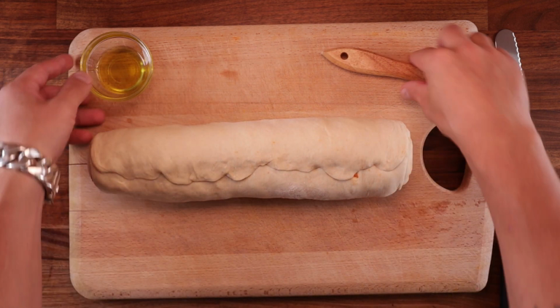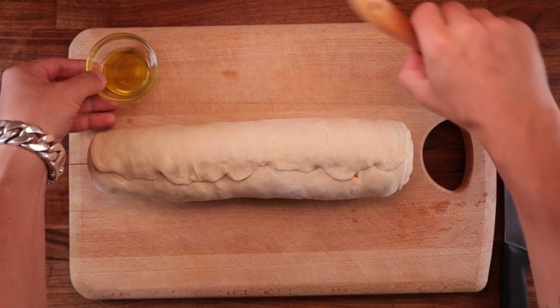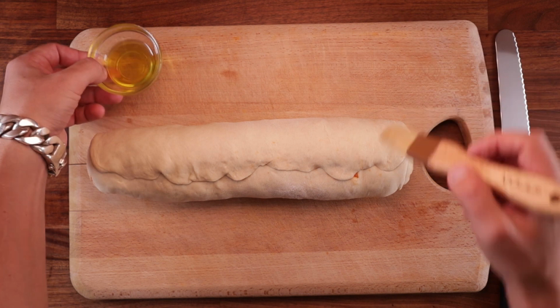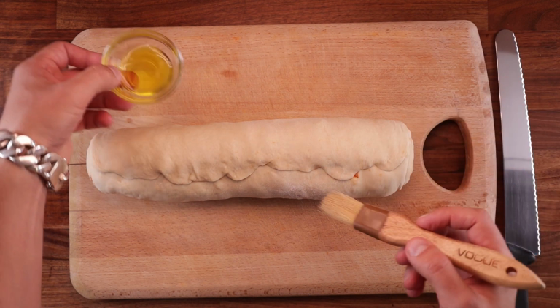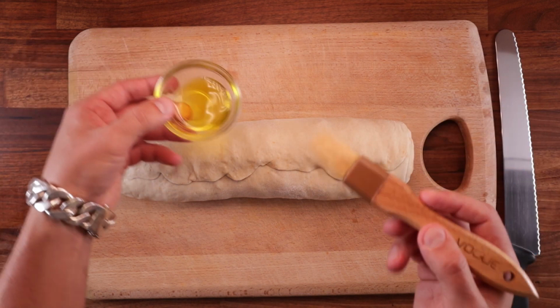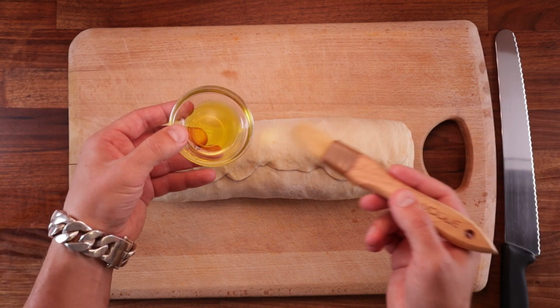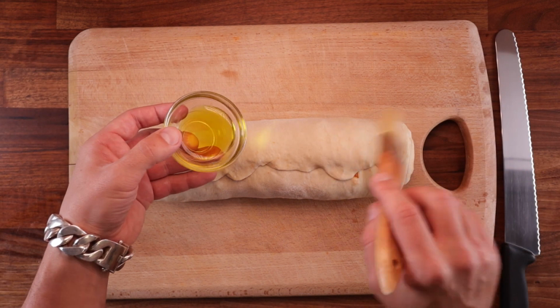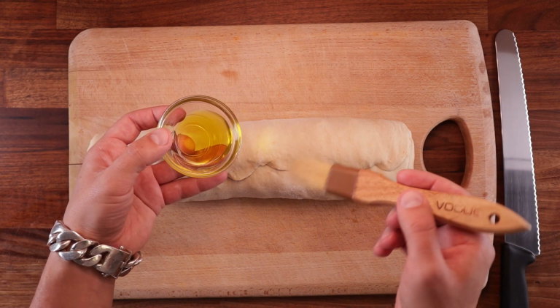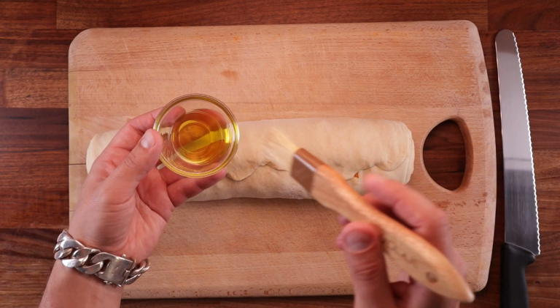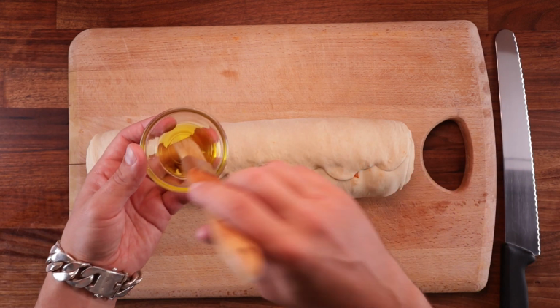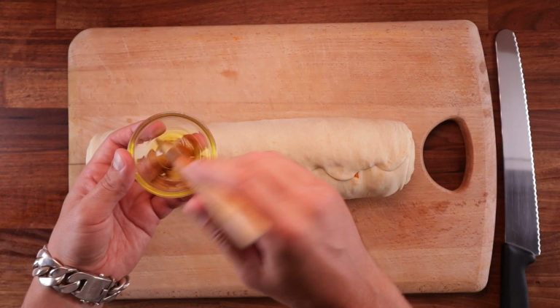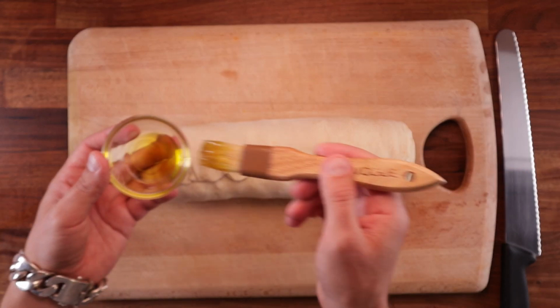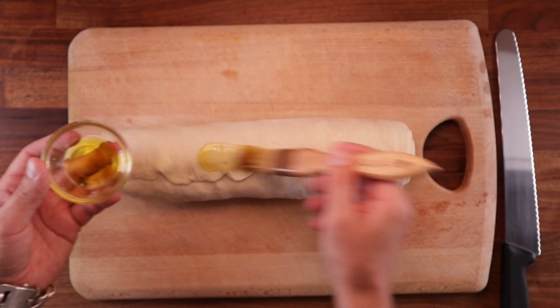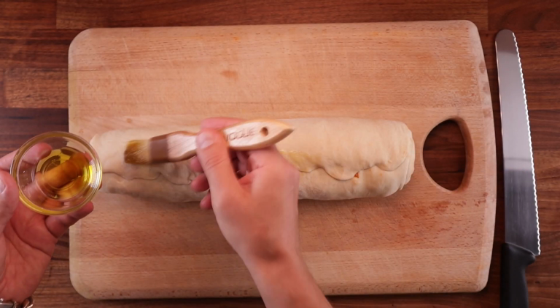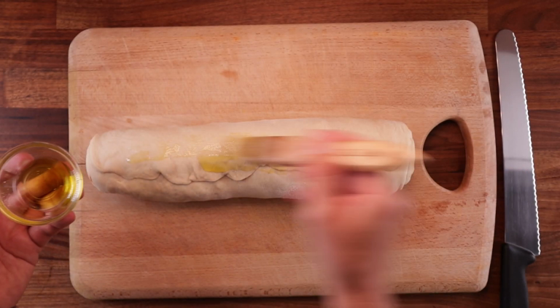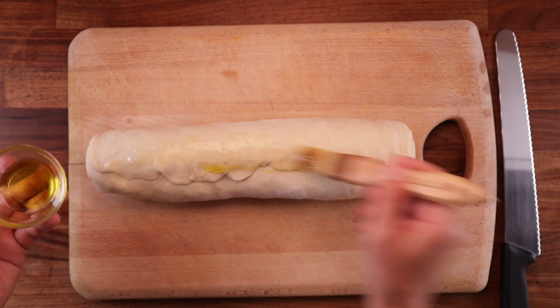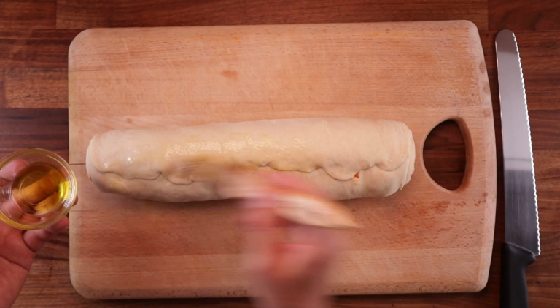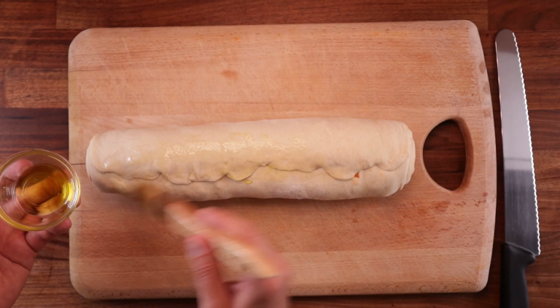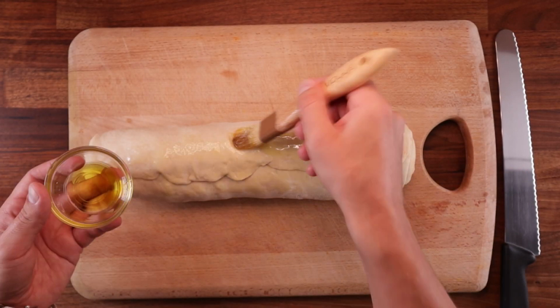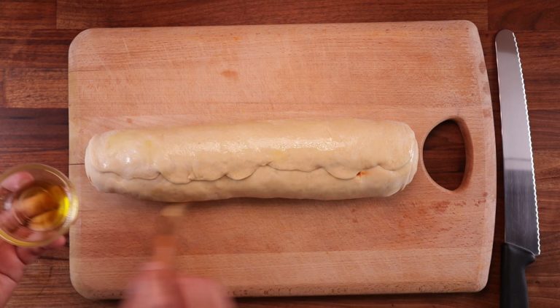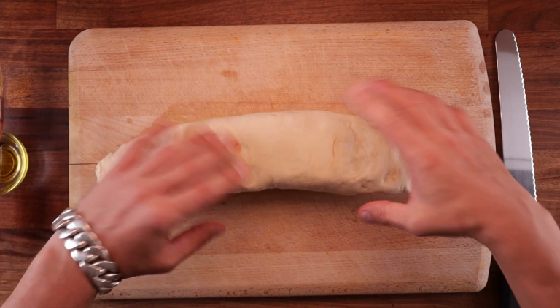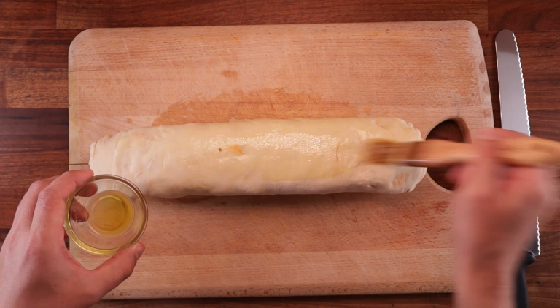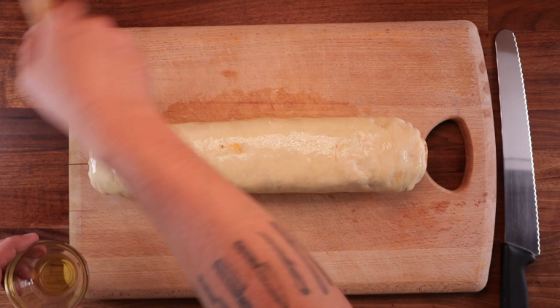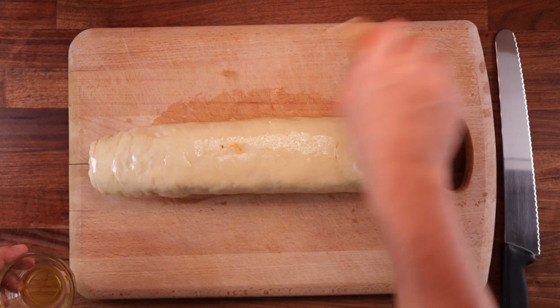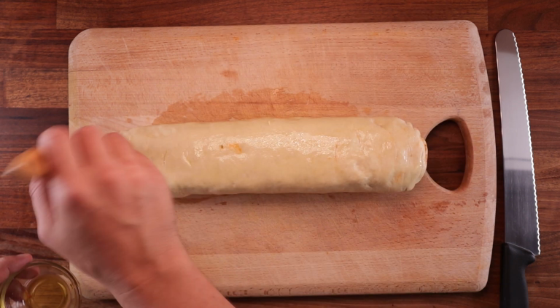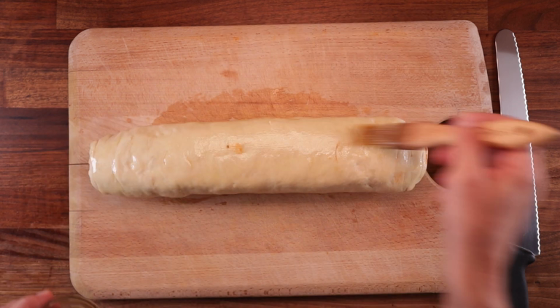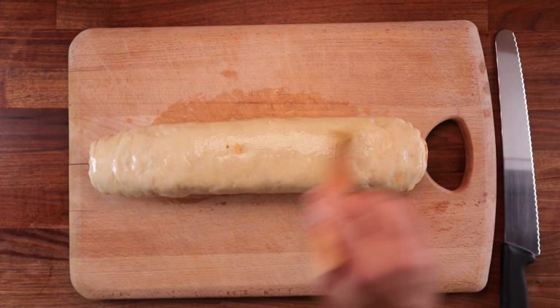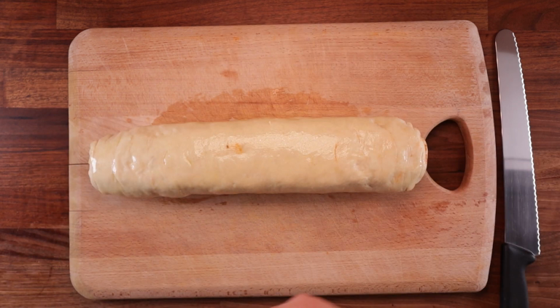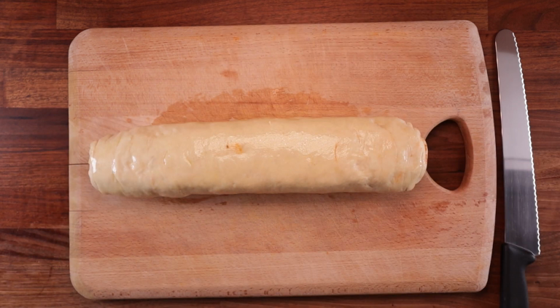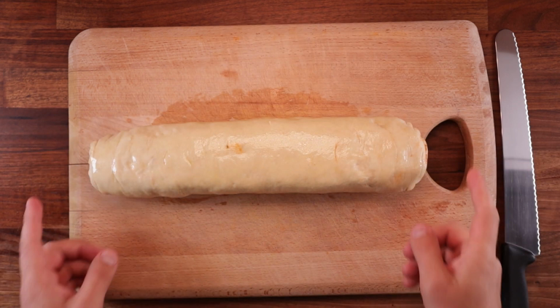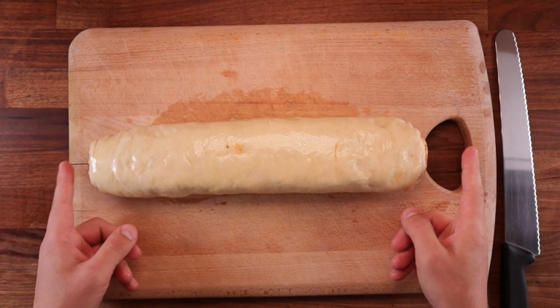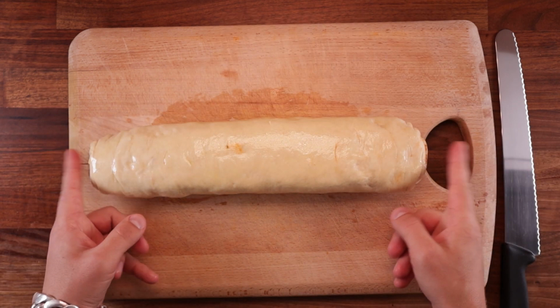This will prevent the buns from fusing together. It will make it really easy to tear them apart and keep them in one piece. And if you were making cinnamon buns, you'd be brushing your loaf with butter.